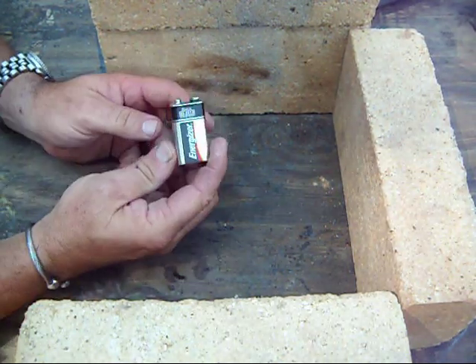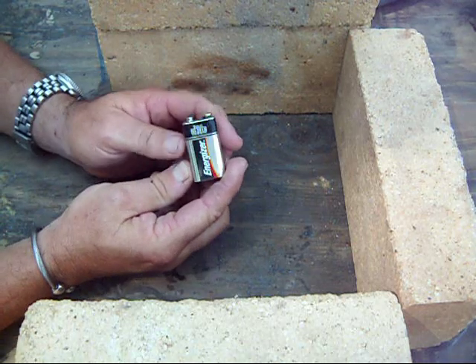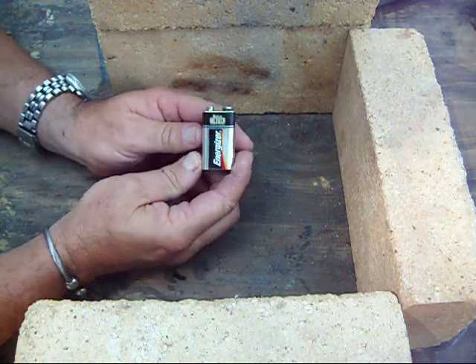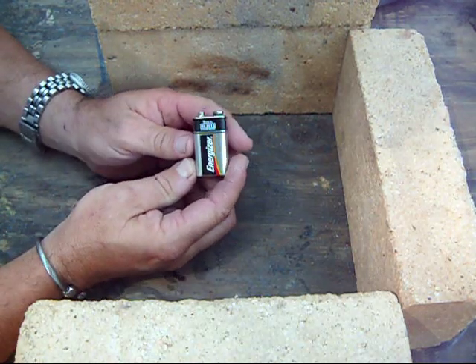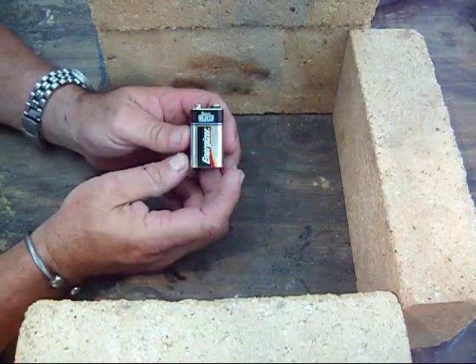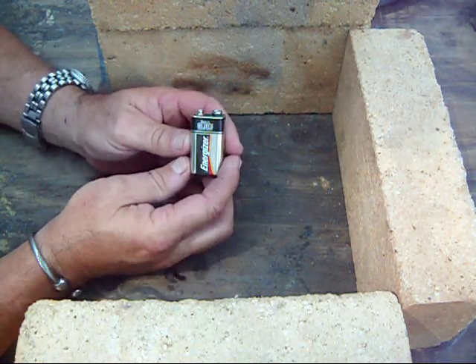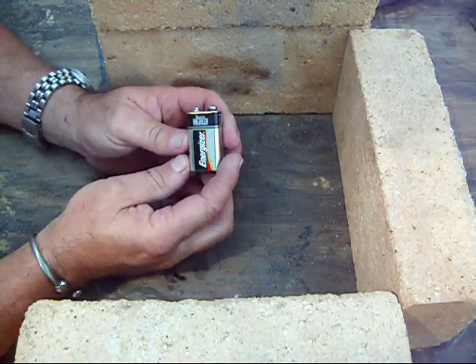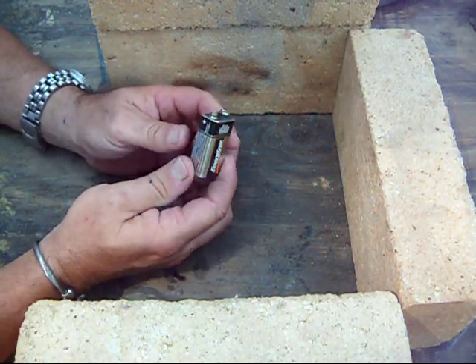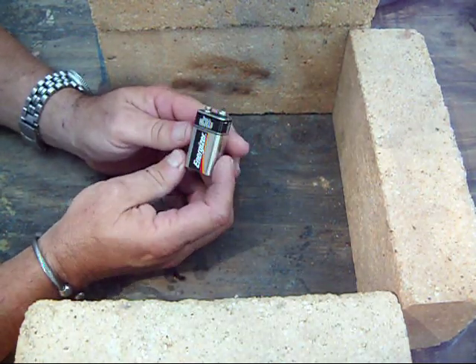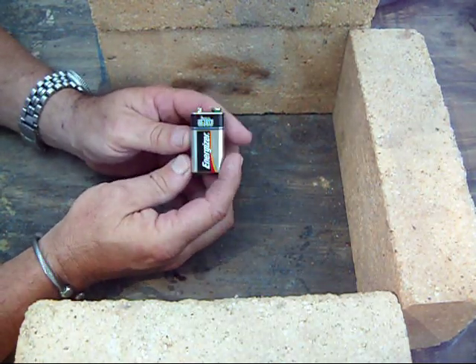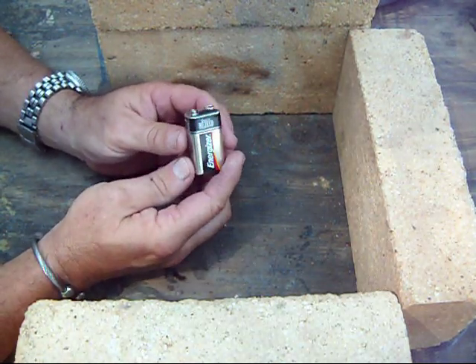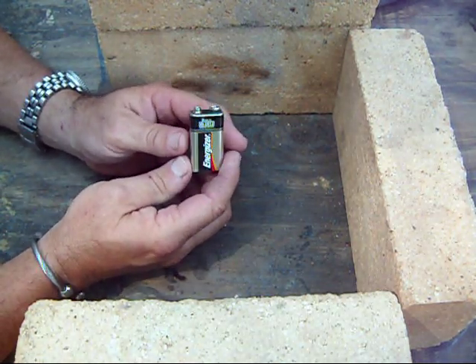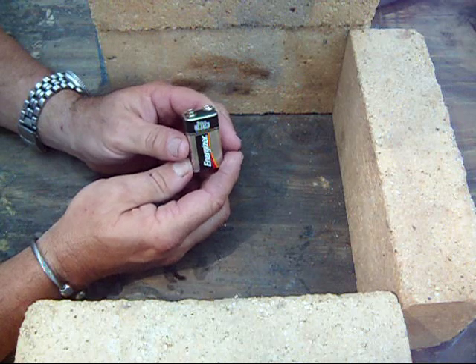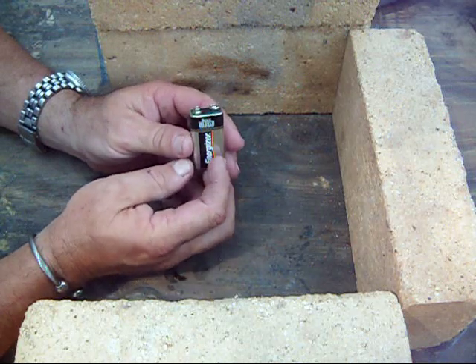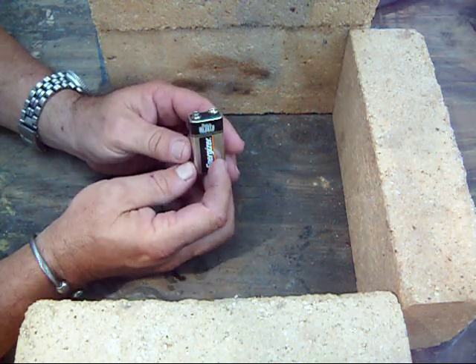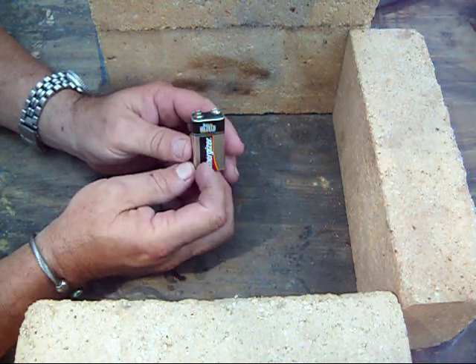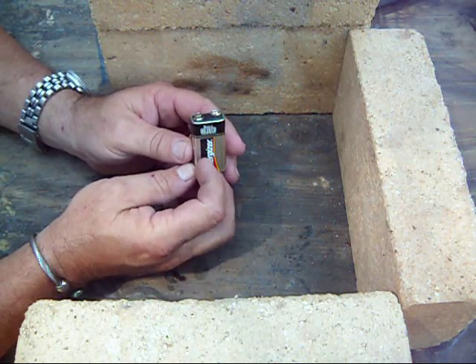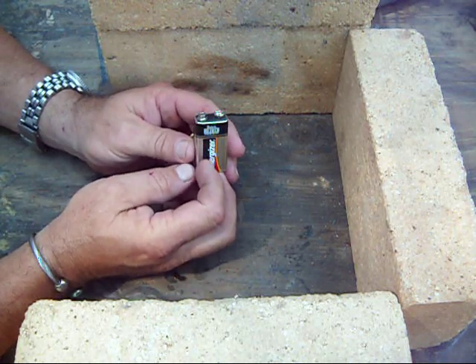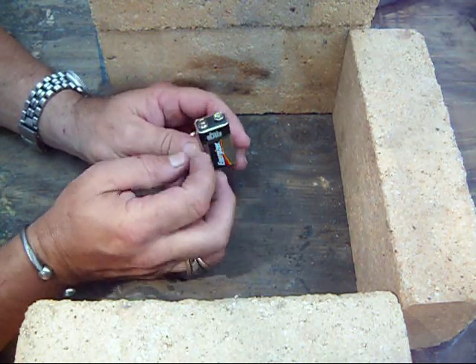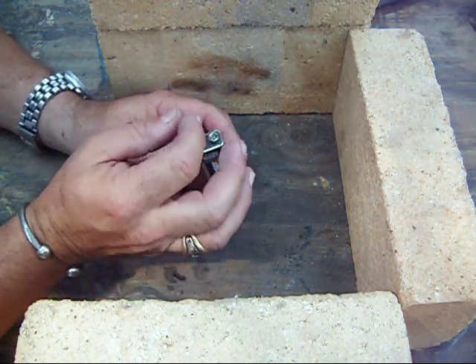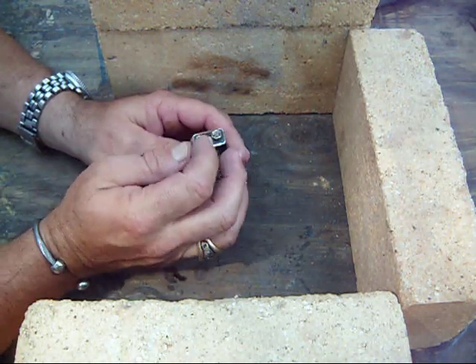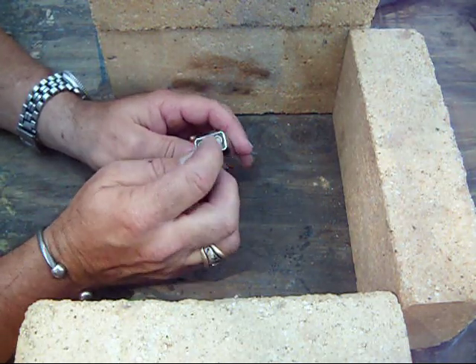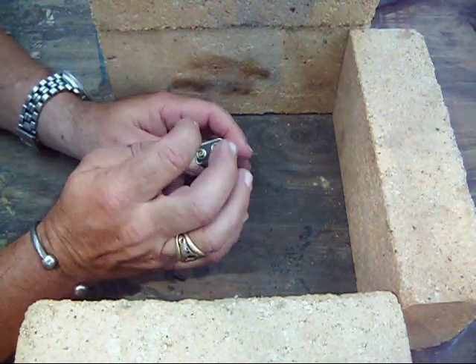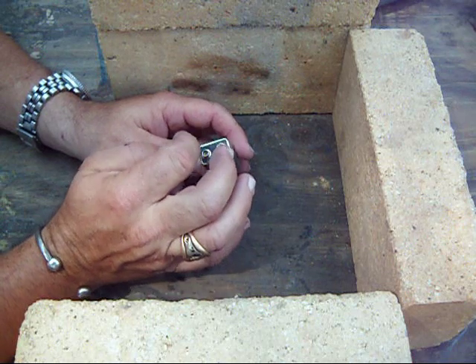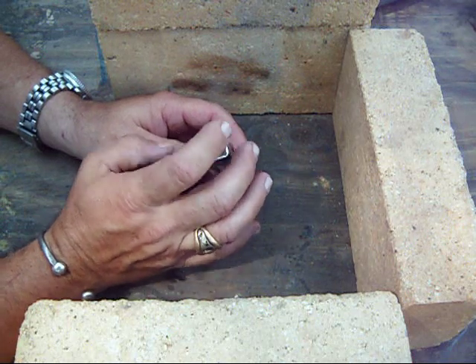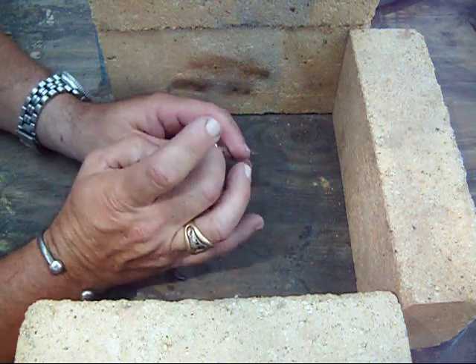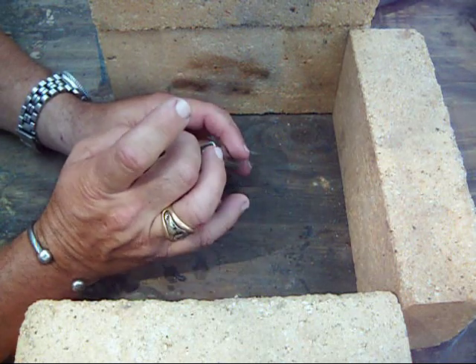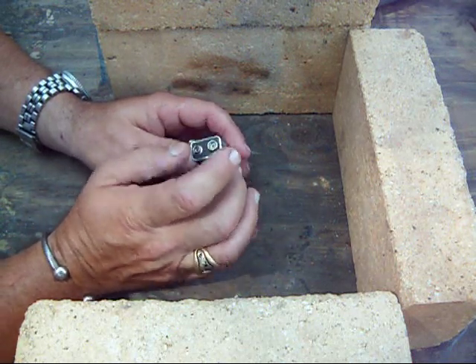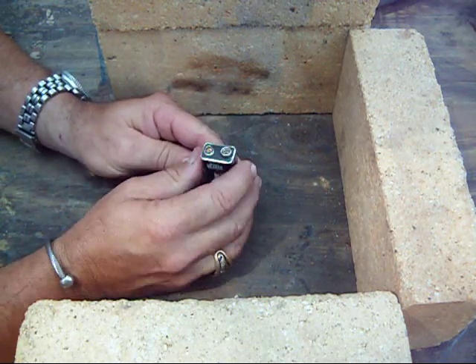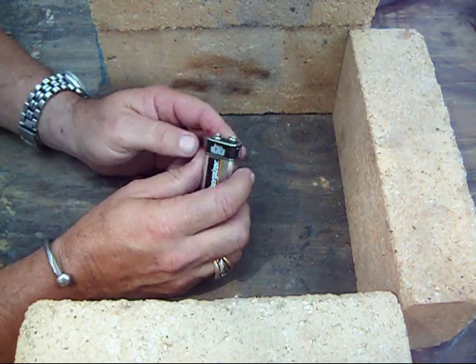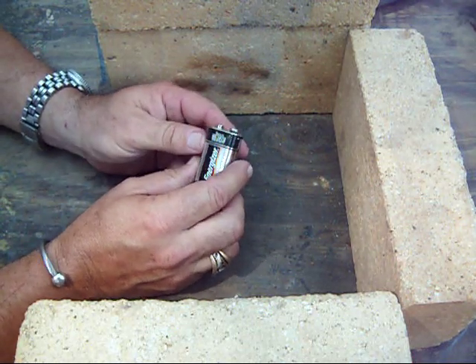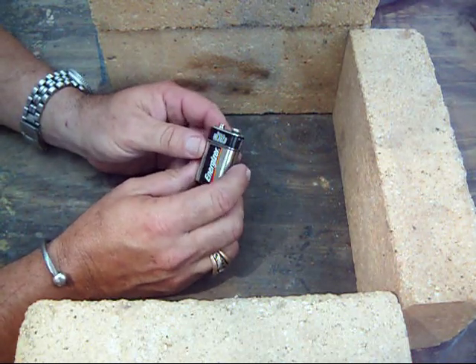If you've got an electronic device with you that uses 9-volt batteries, I found these are pretty easy to use. Or if you've got a little mini mag where you take out the bulb and put two pieces of wire in the holes where the light bulb went, that'll work as well.